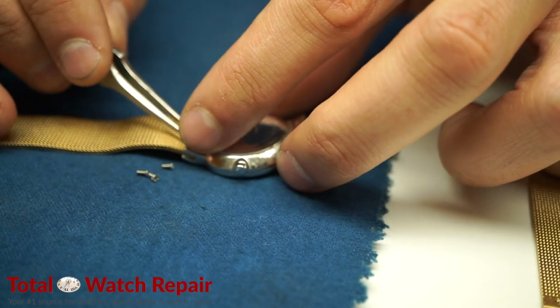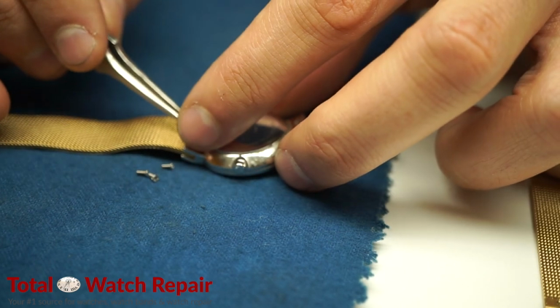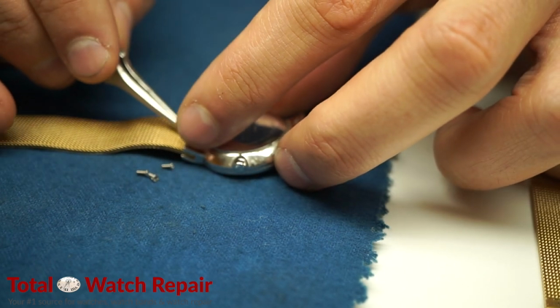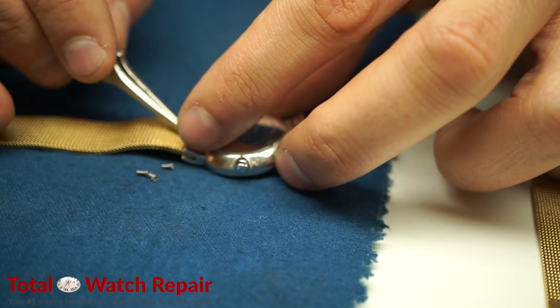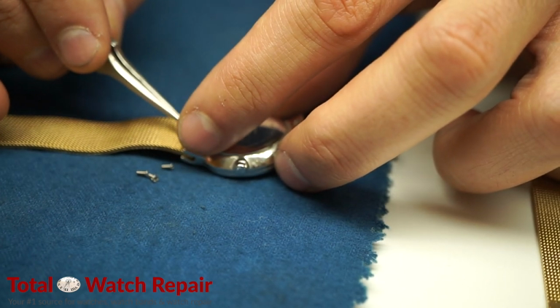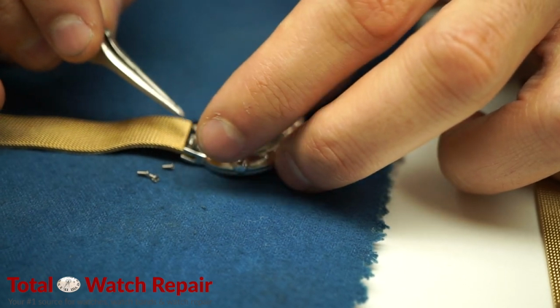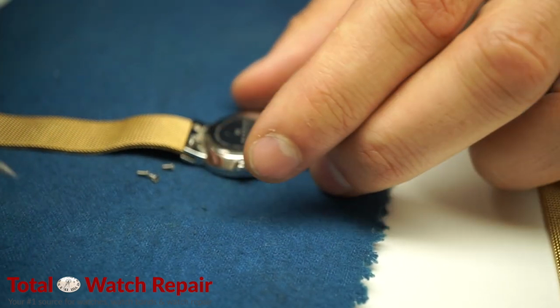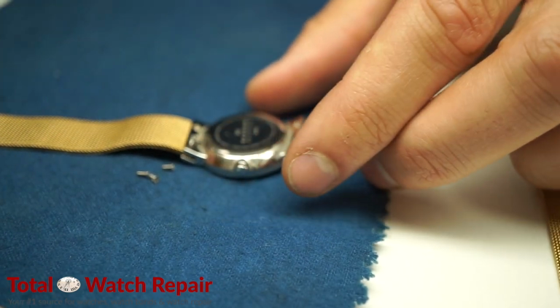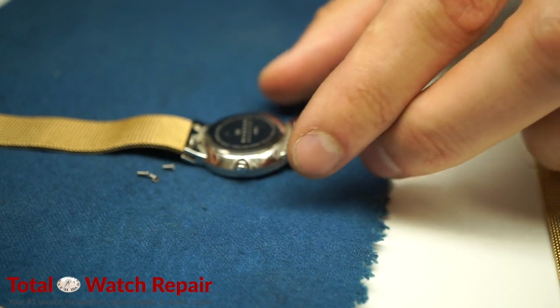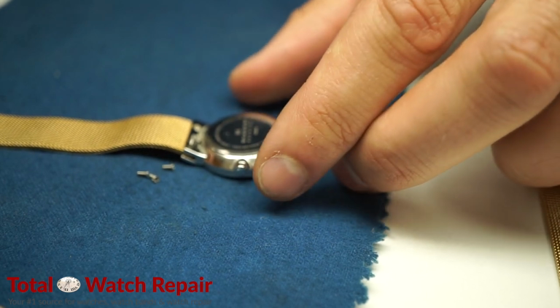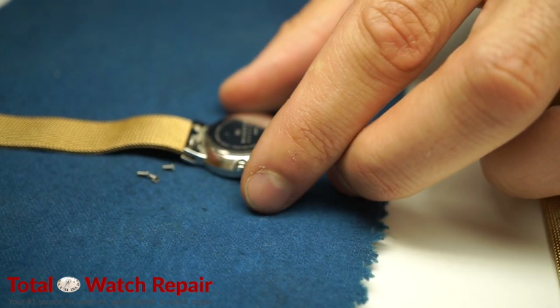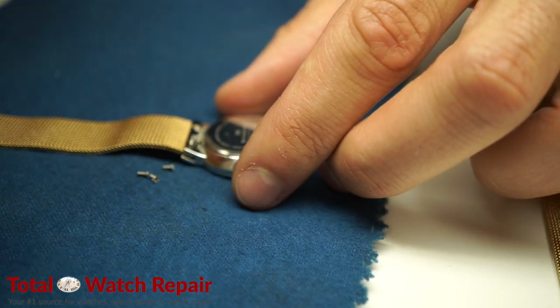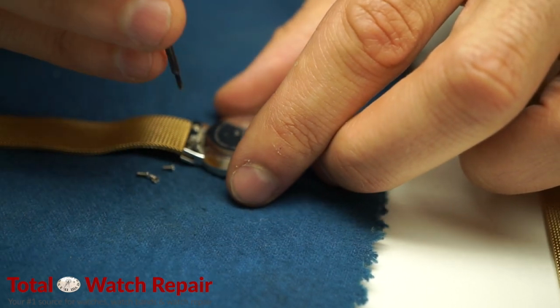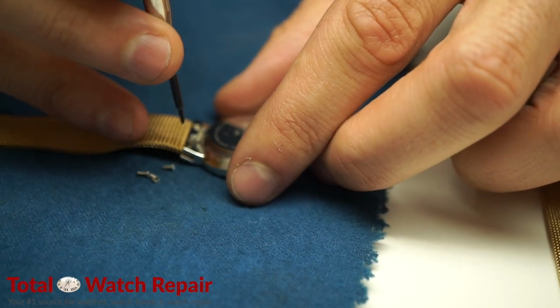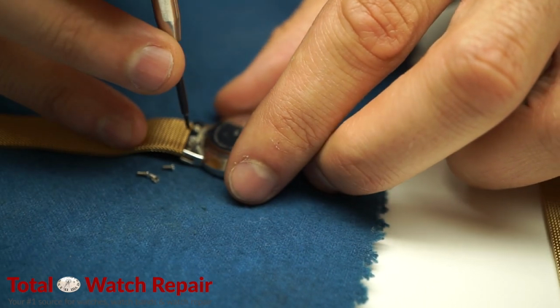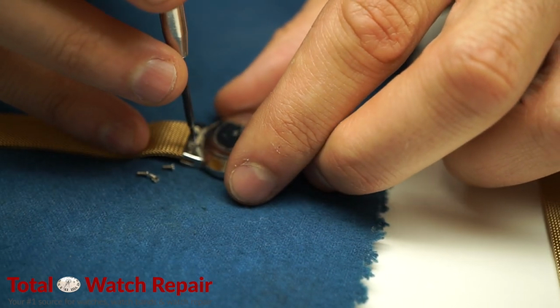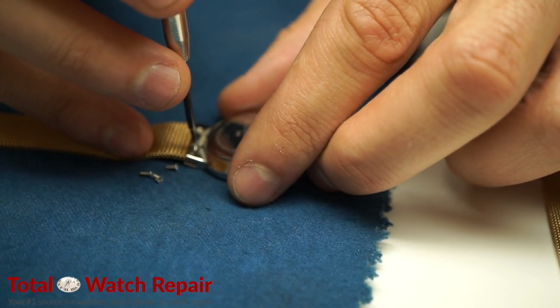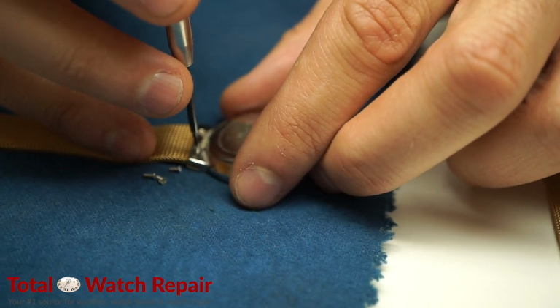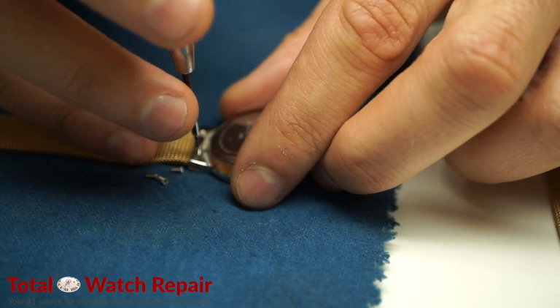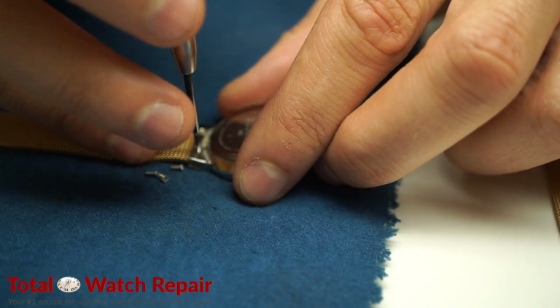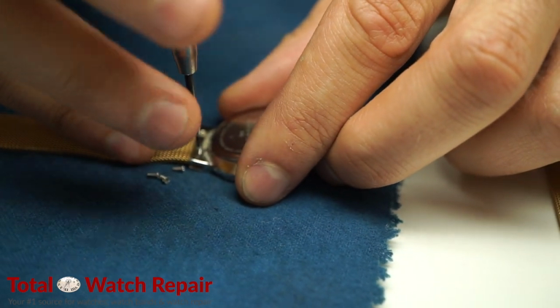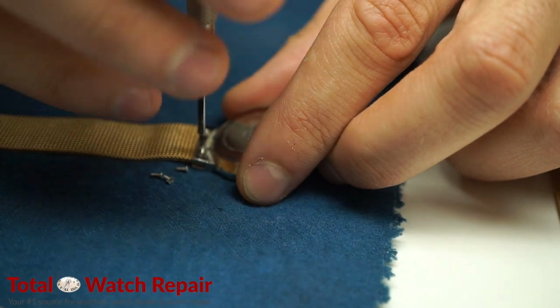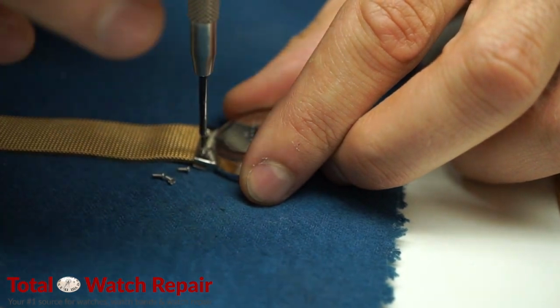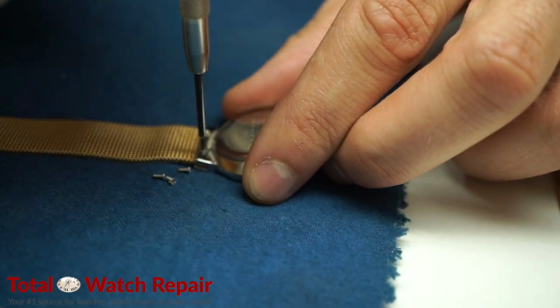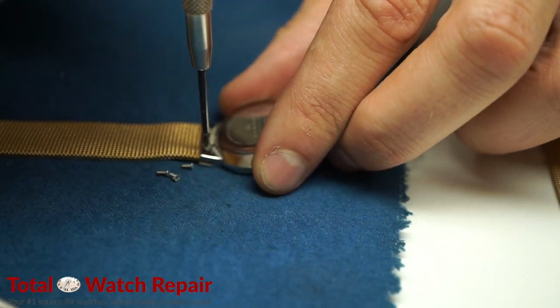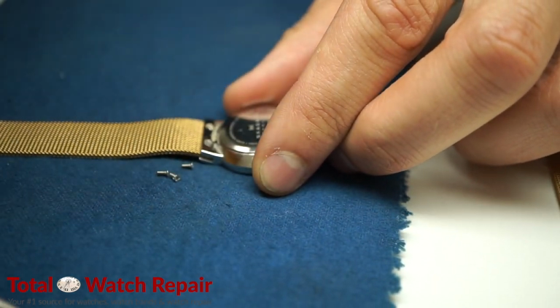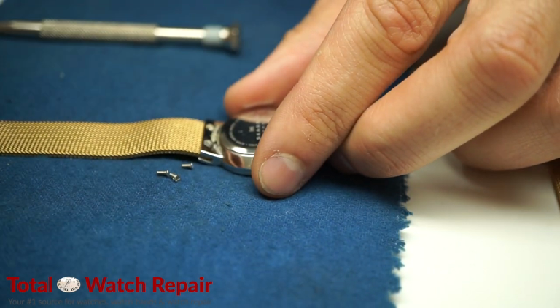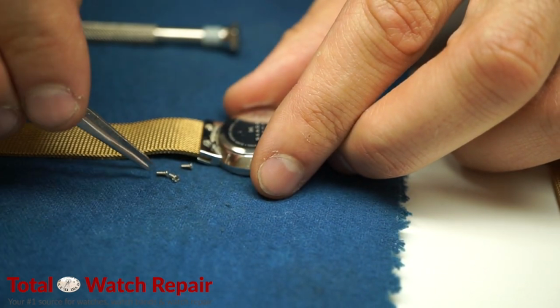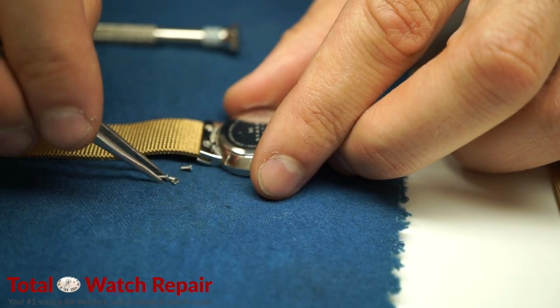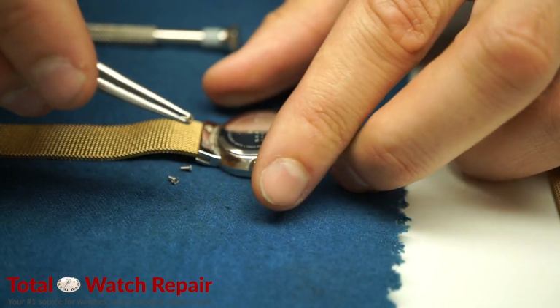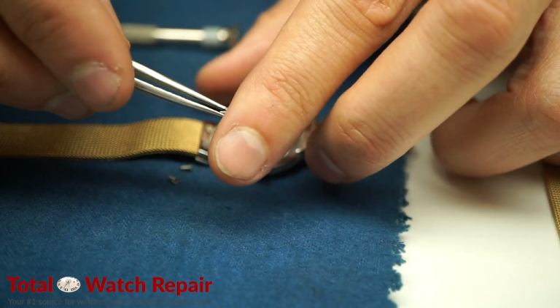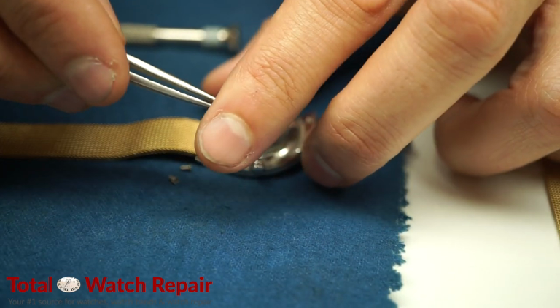You can also use your finger to go ahead and guide the screw into the hole. Once you have that, just screw them down securely into place. You can also use the tweezers to grab the screws.